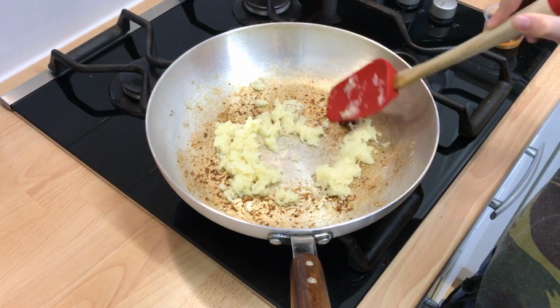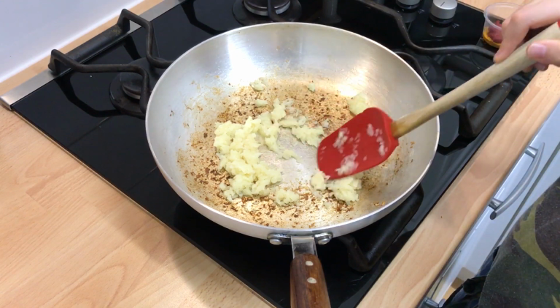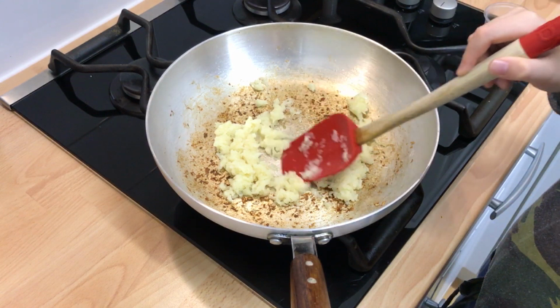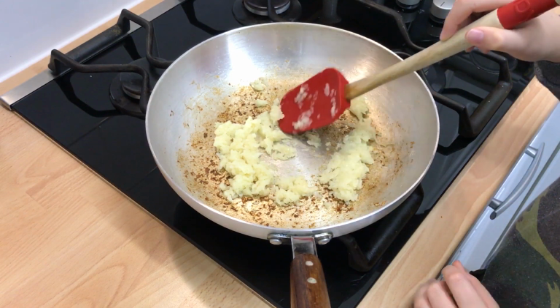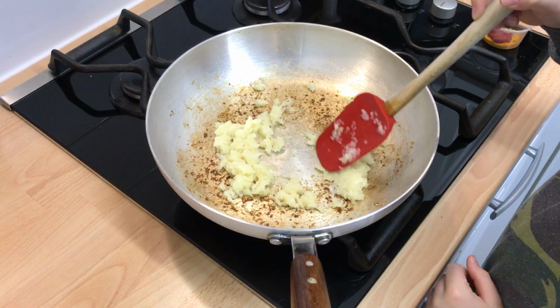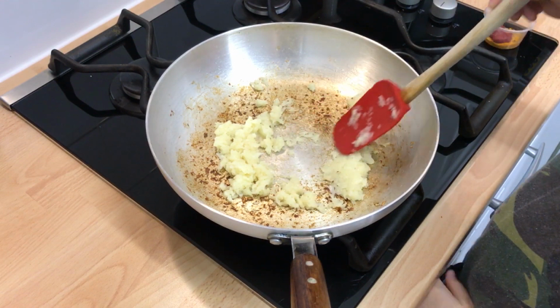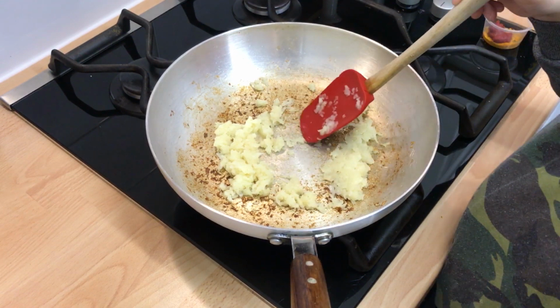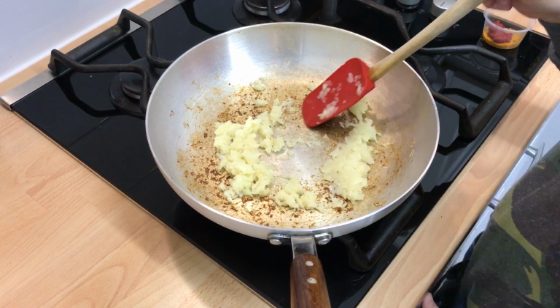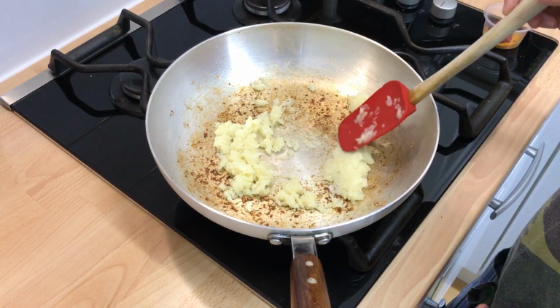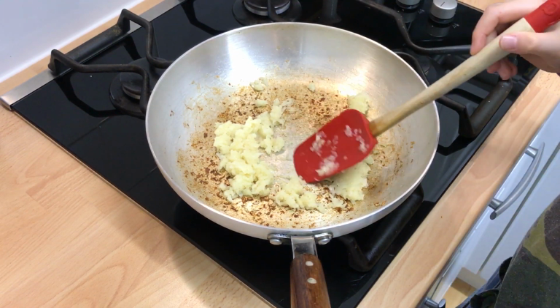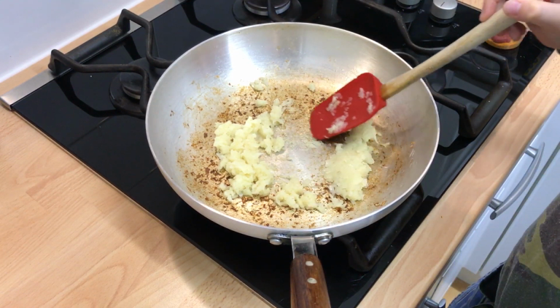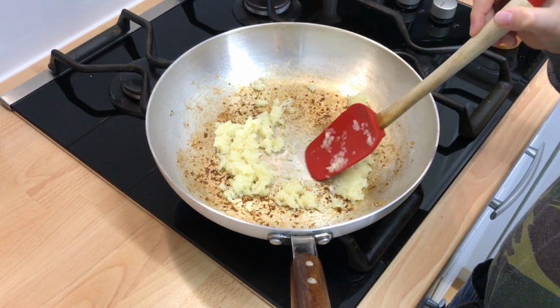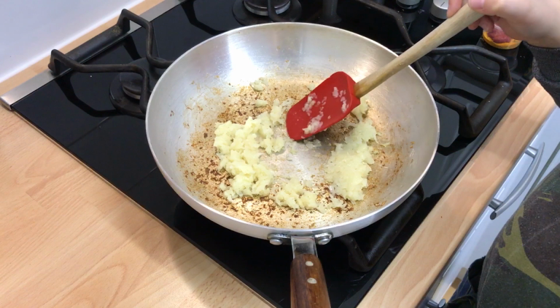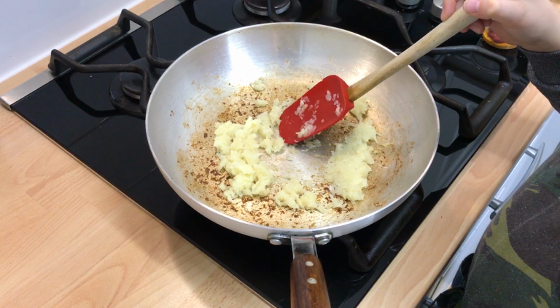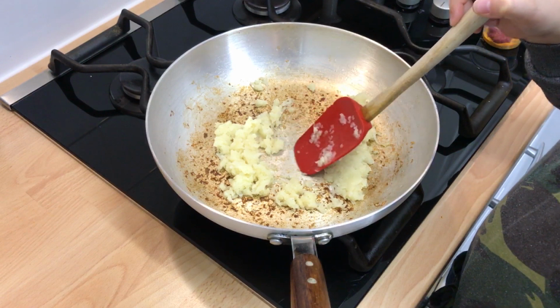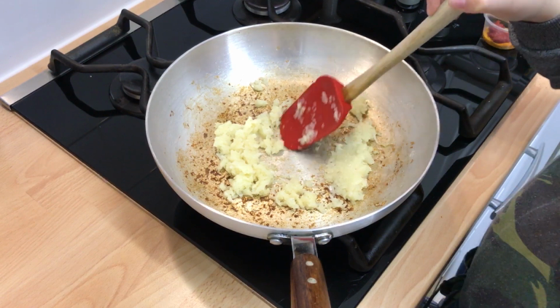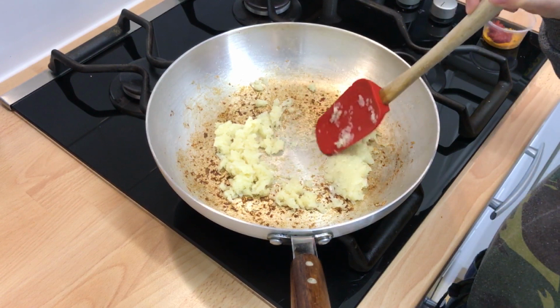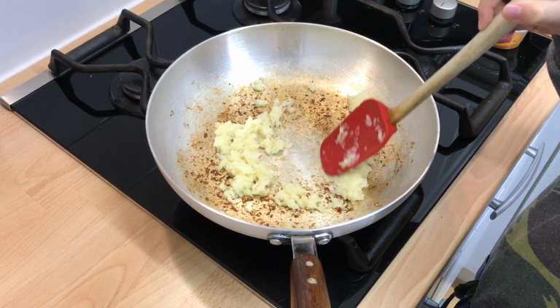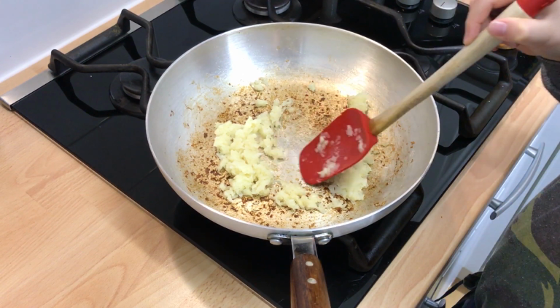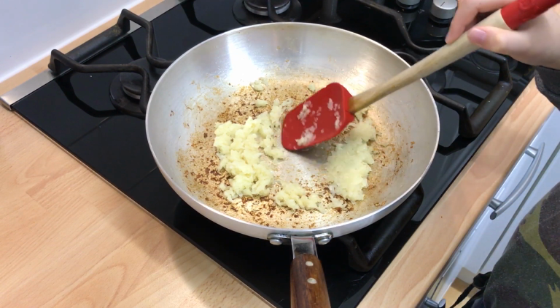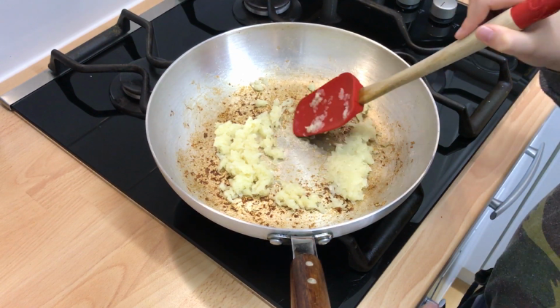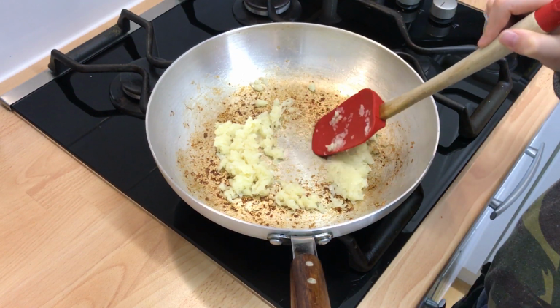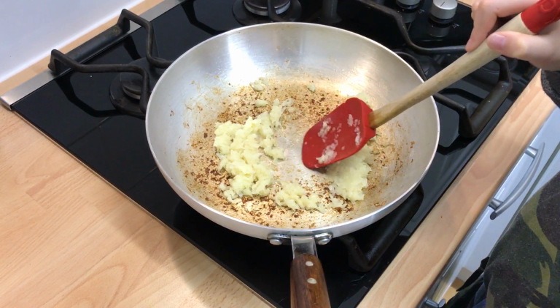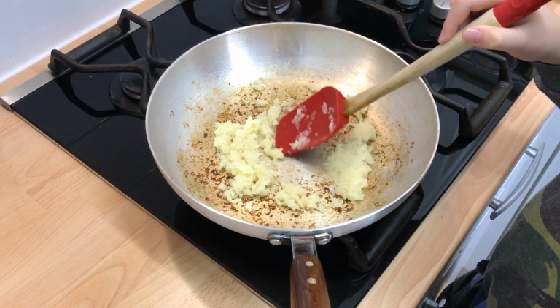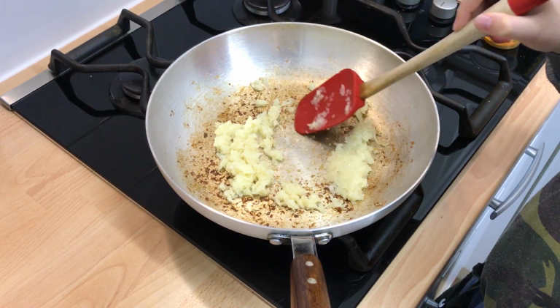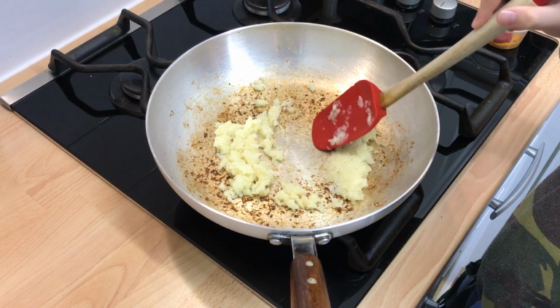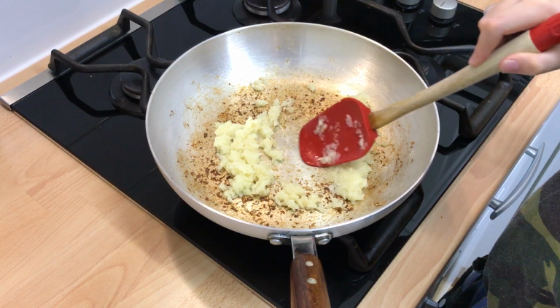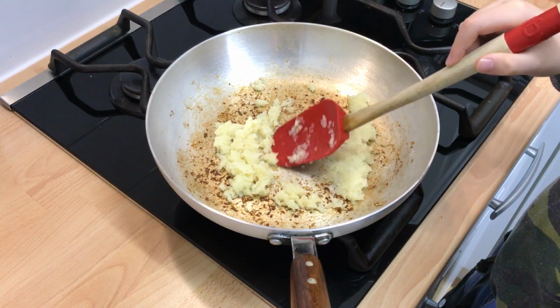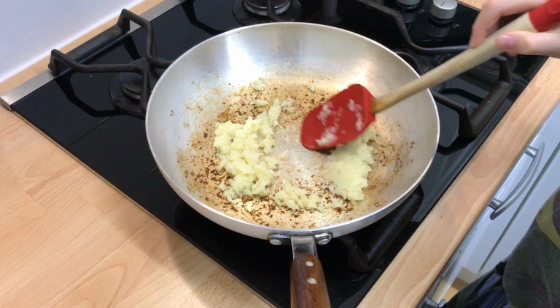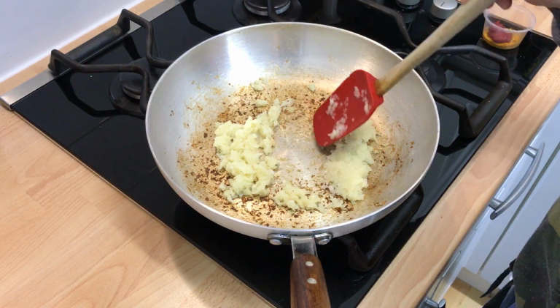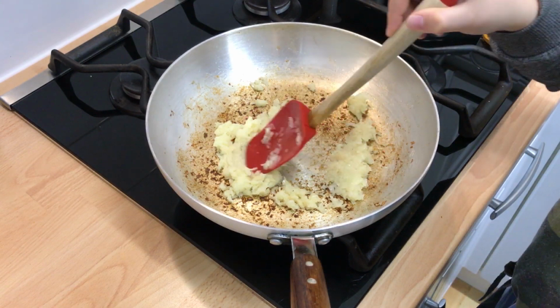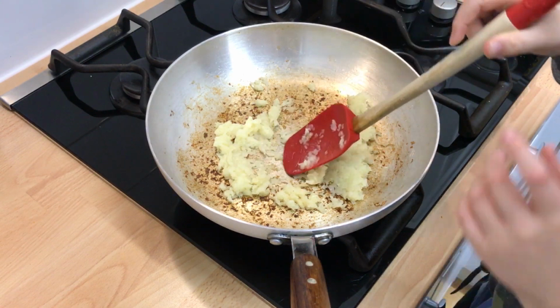Add the salt, coriander, cumin and turmeric, and tomato paste and a bit of water and mix into a paste. Add more water if the paste is too thick.